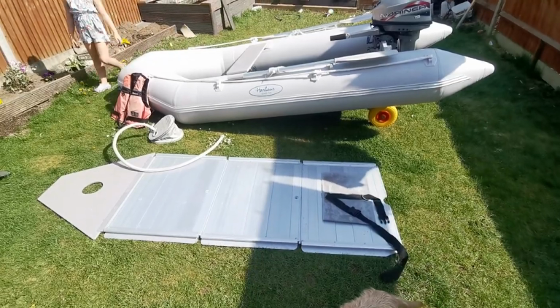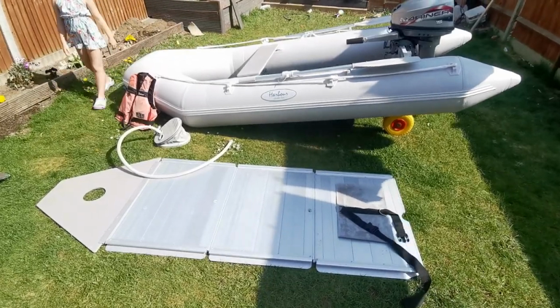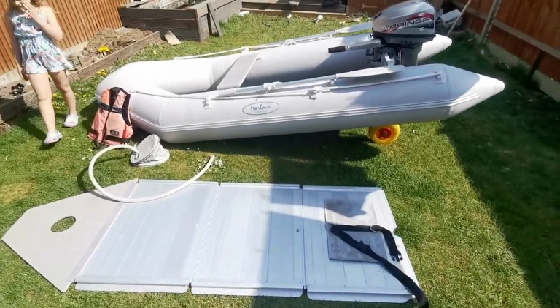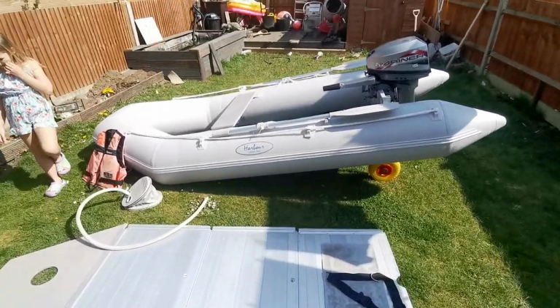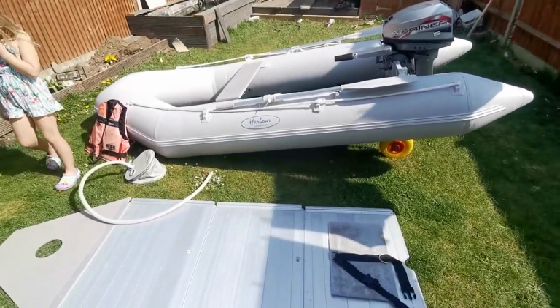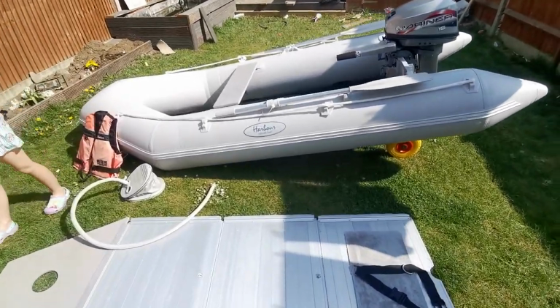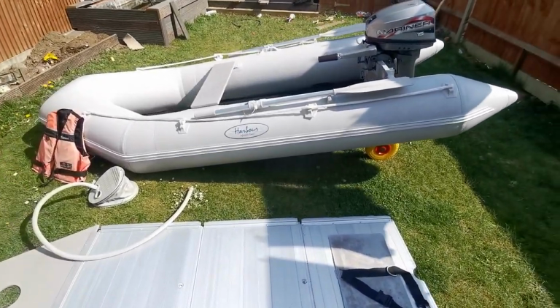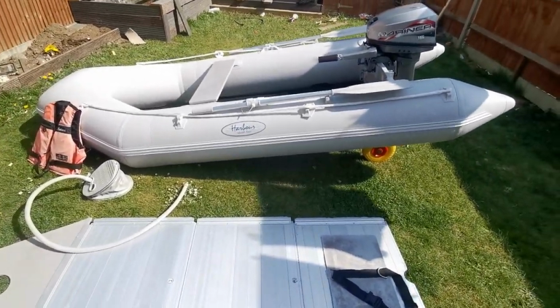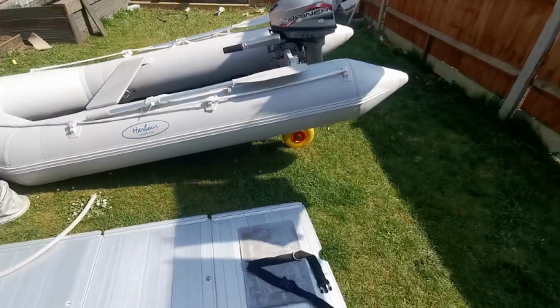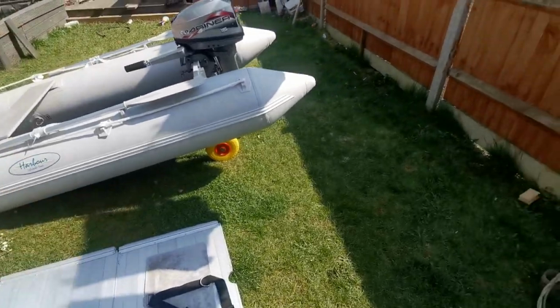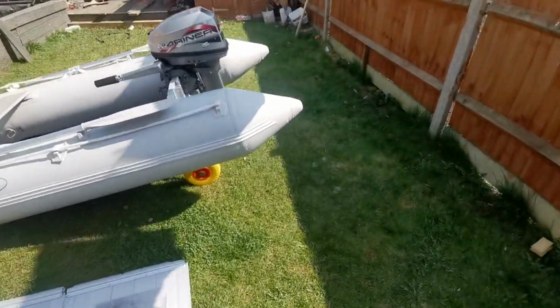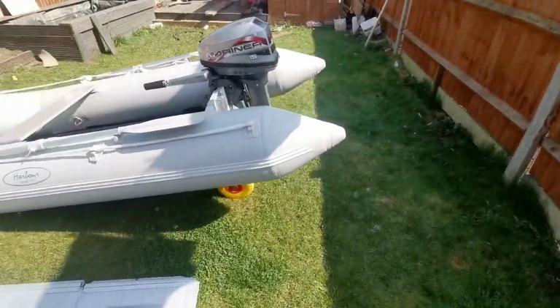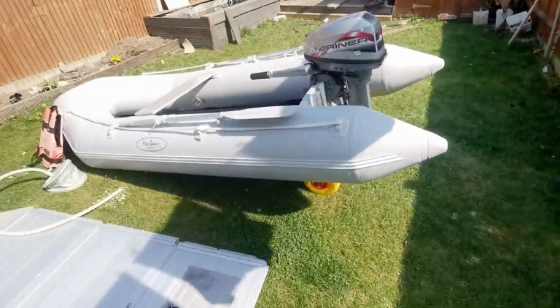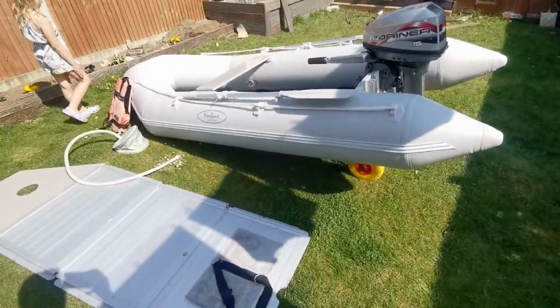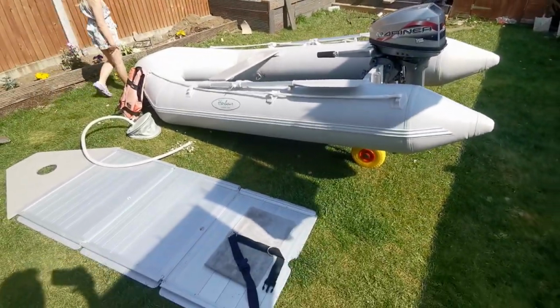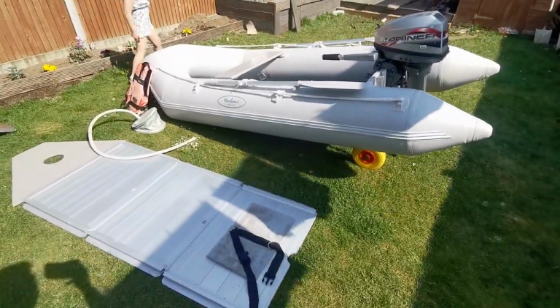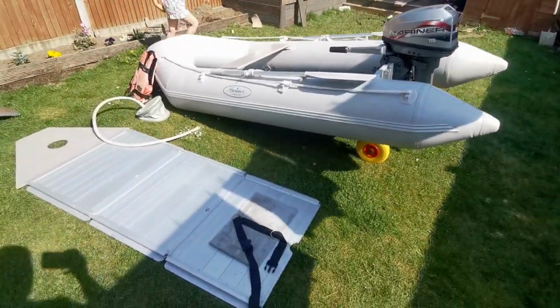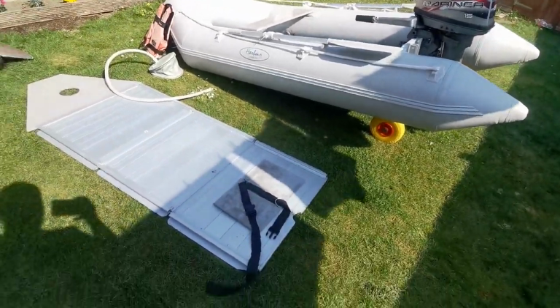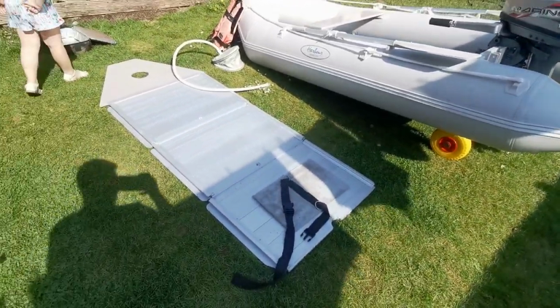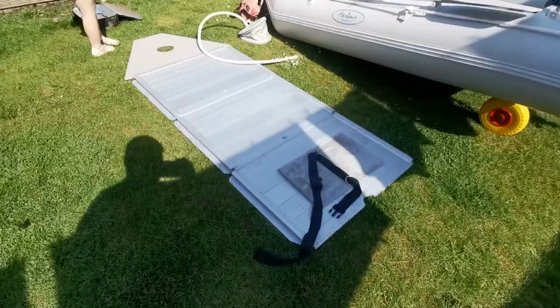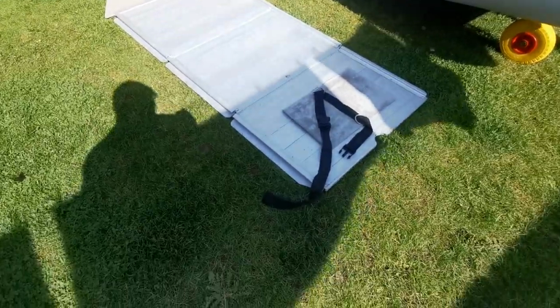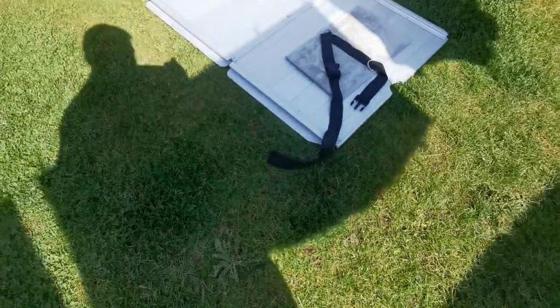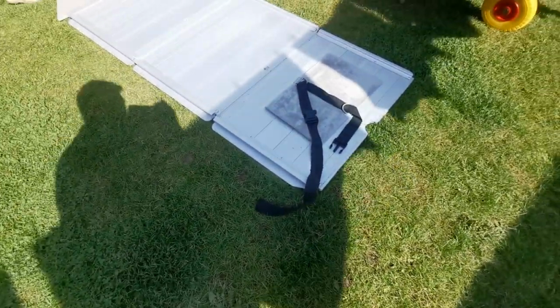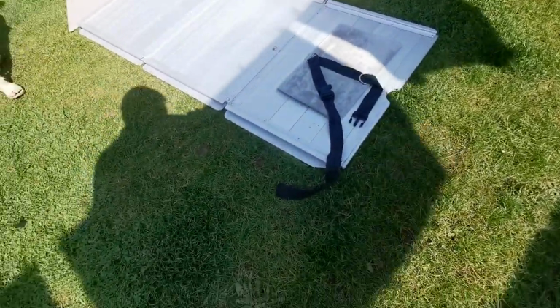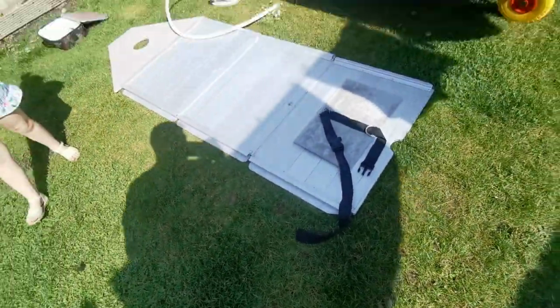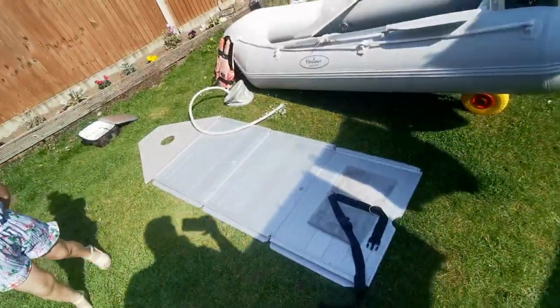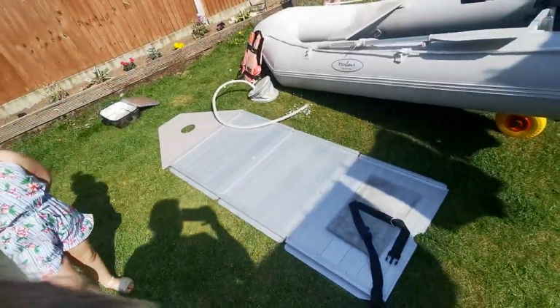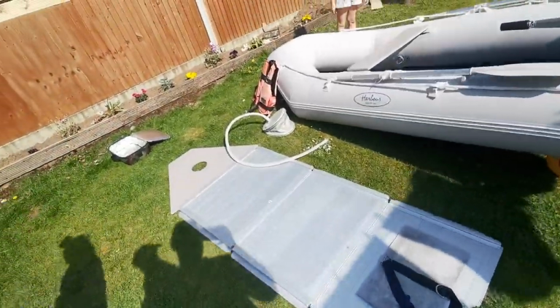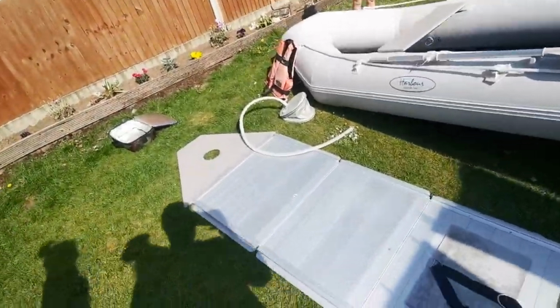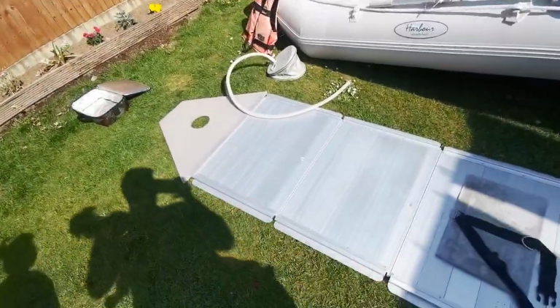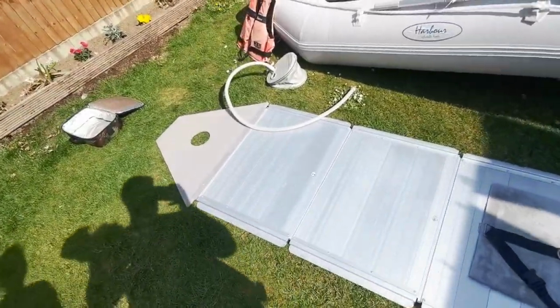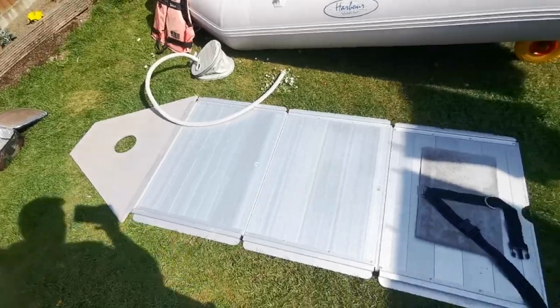Right, lockdown day two million. A few people have asked to see the boat set up, so here it is up in the garden.